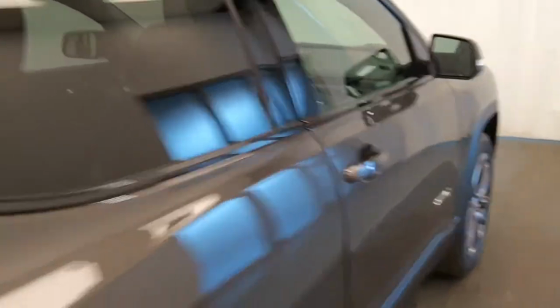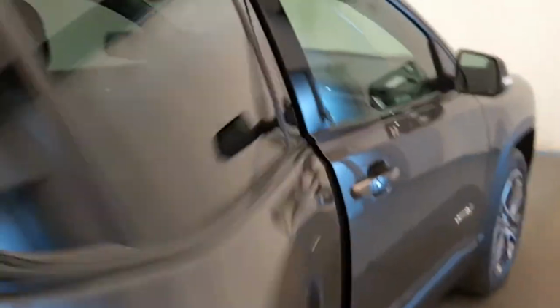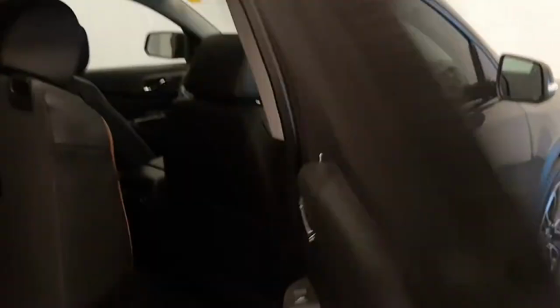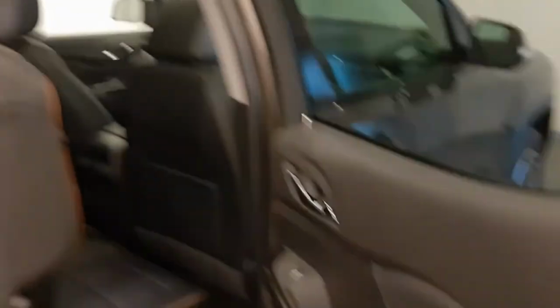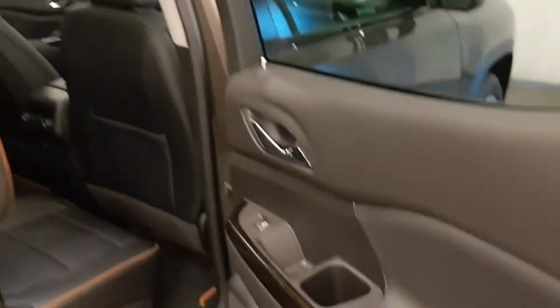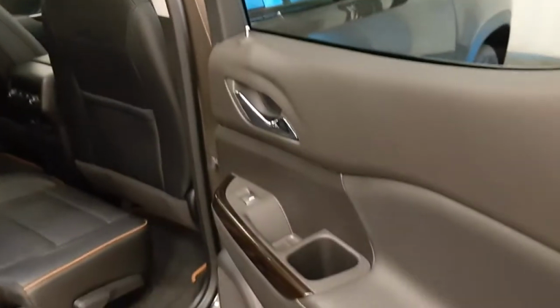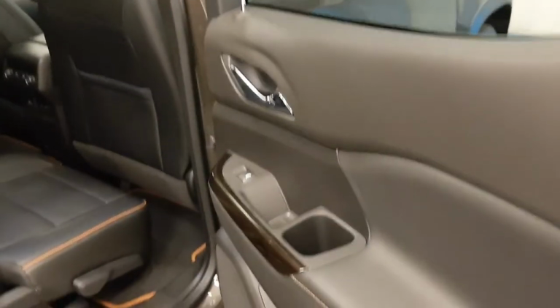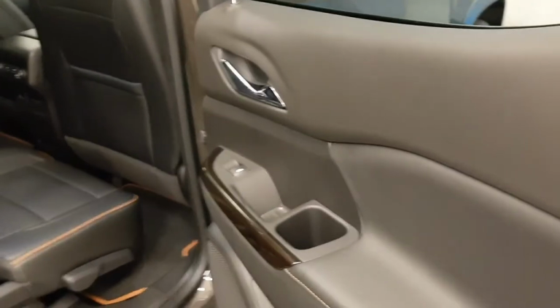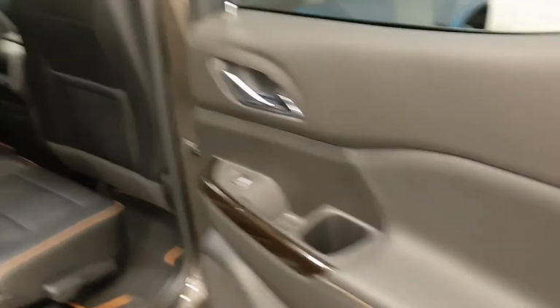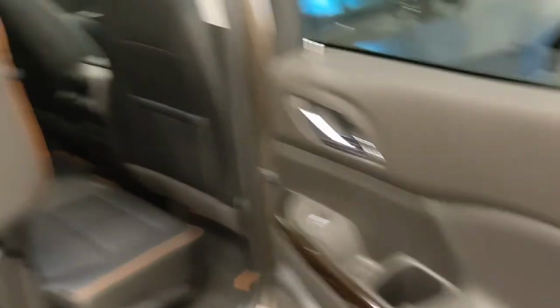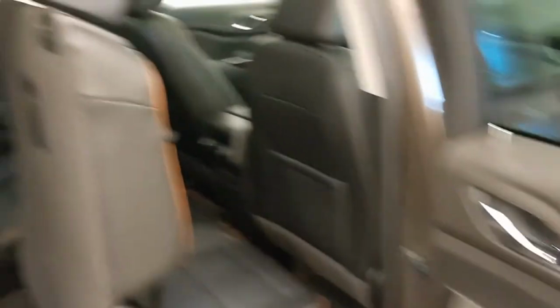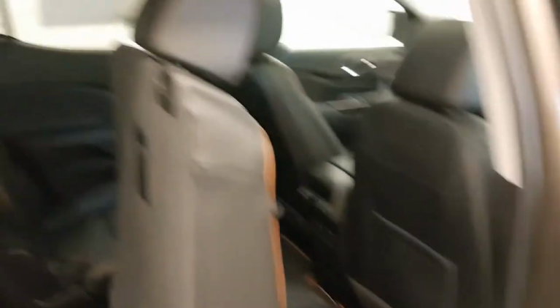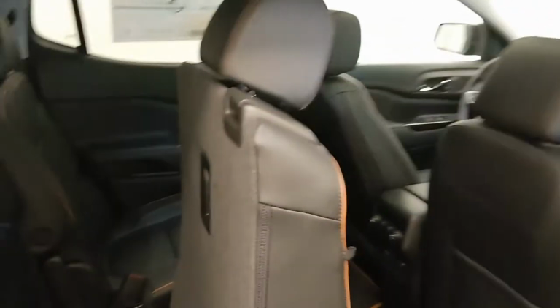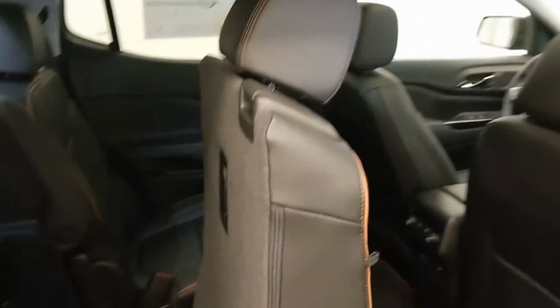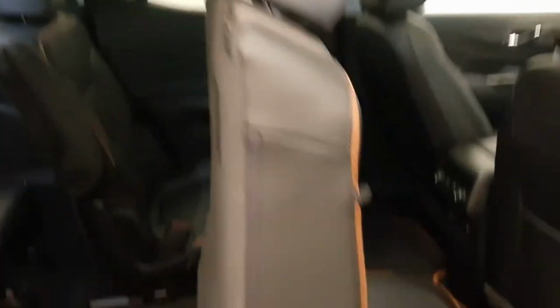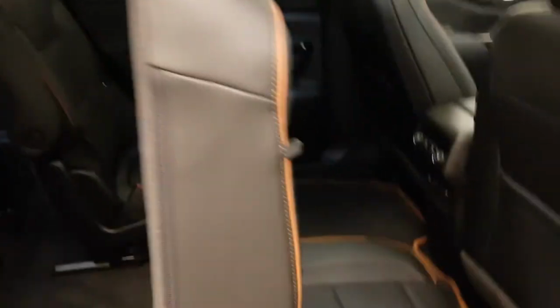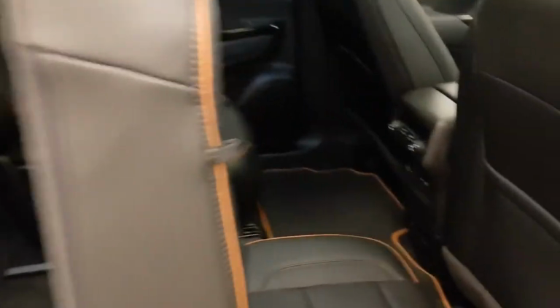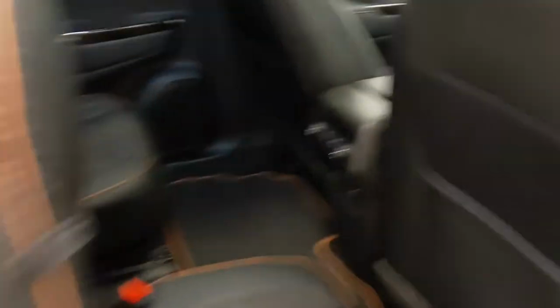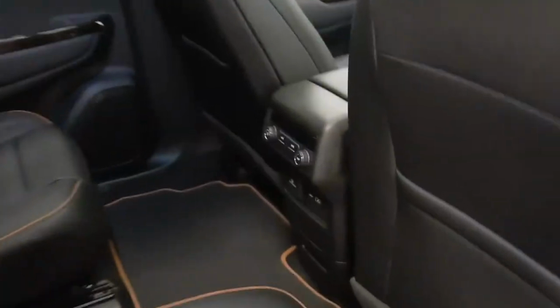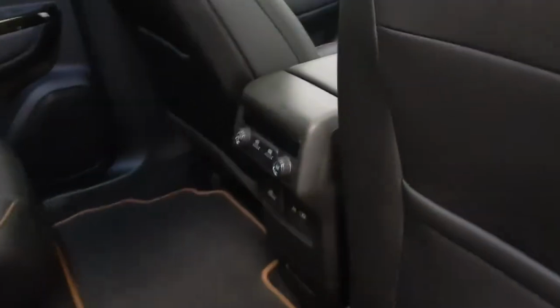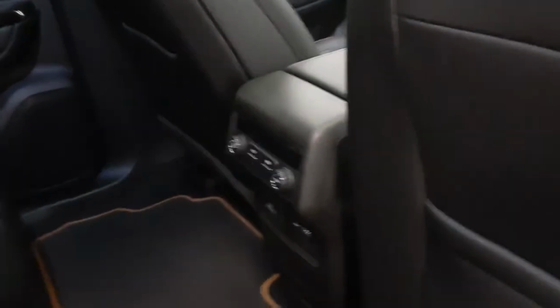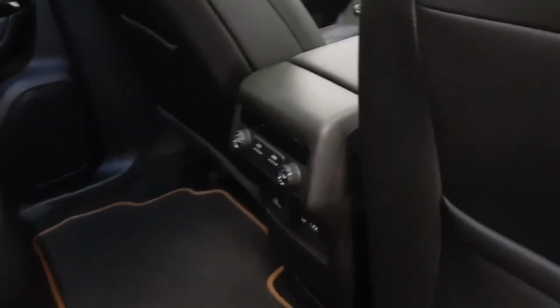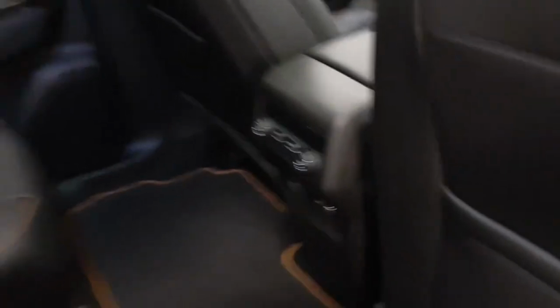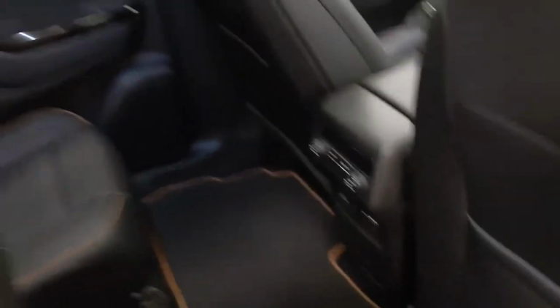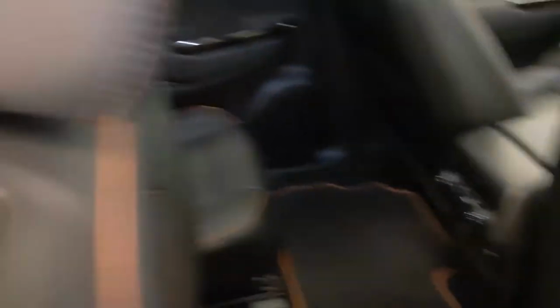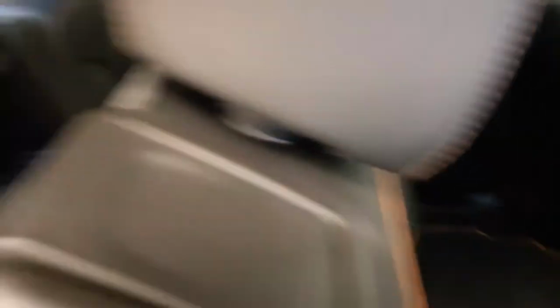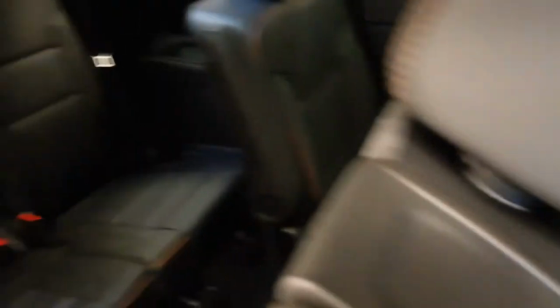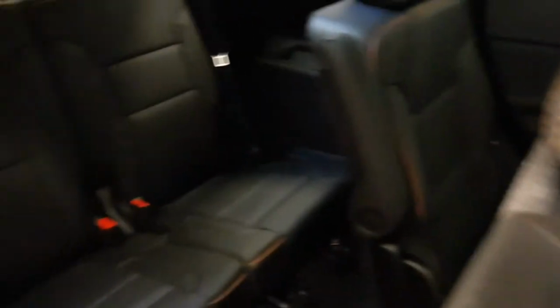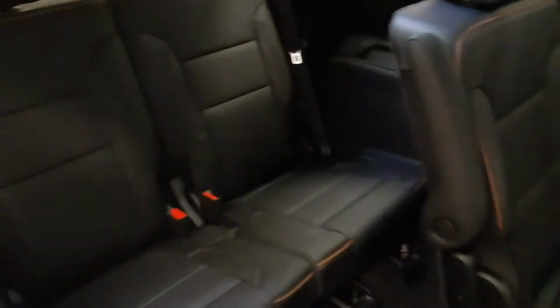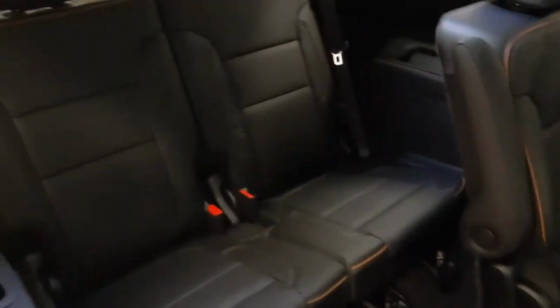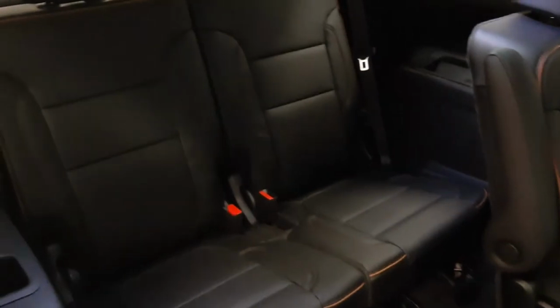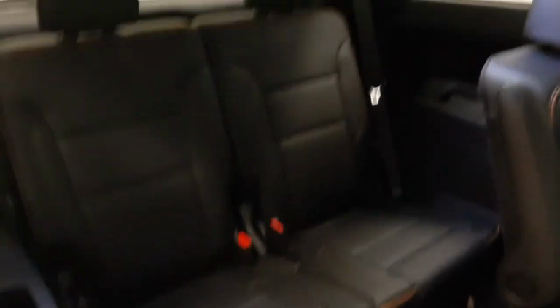Rear options include power windows, cup holders, pass-through seating, and rear climate controls. You can fold the seats forward to get to third row seating.